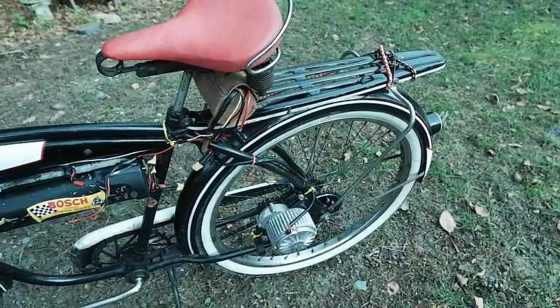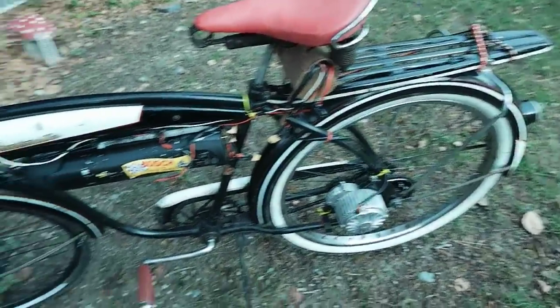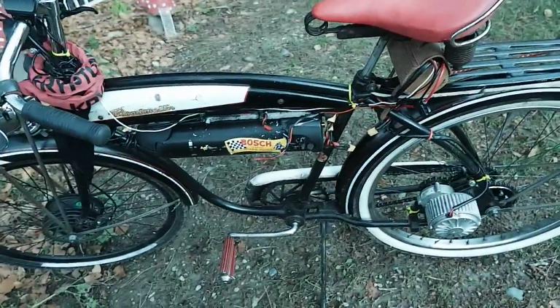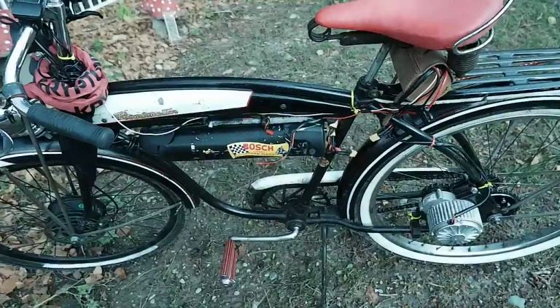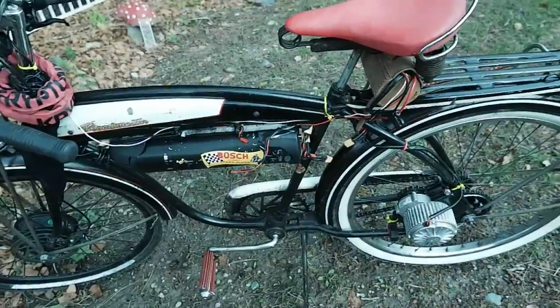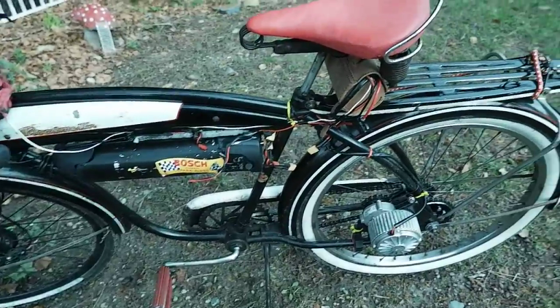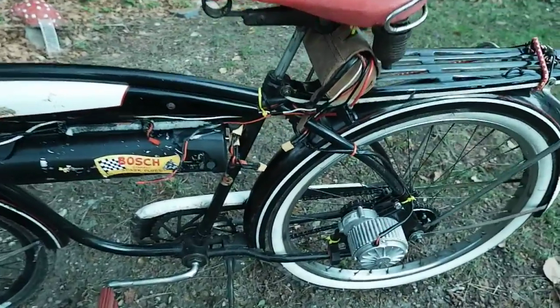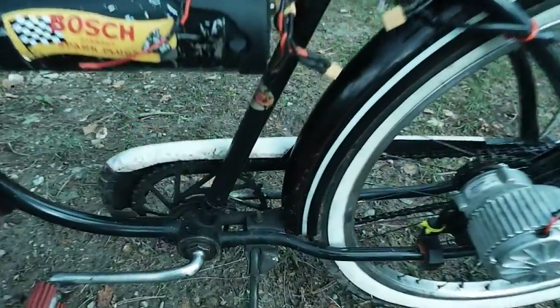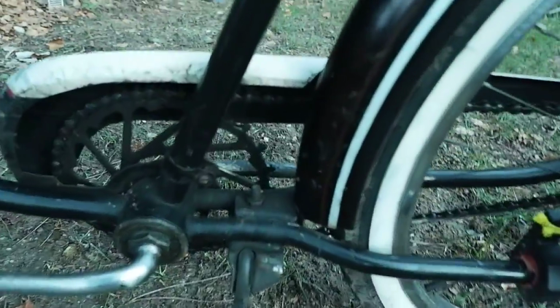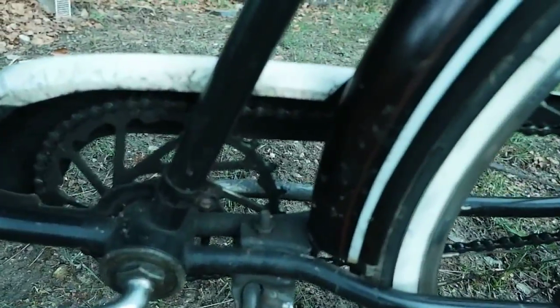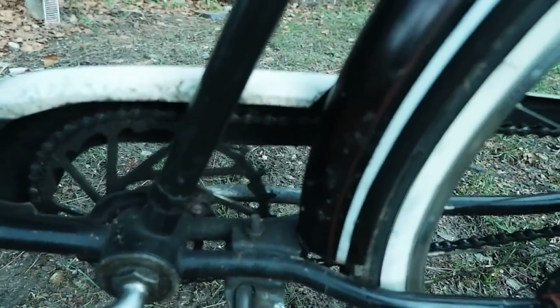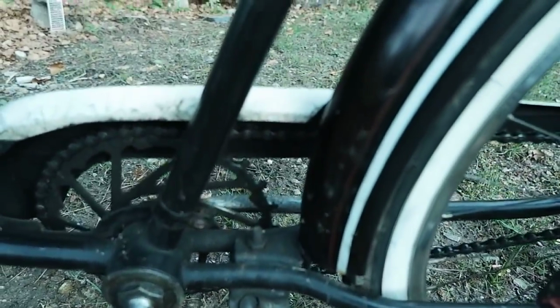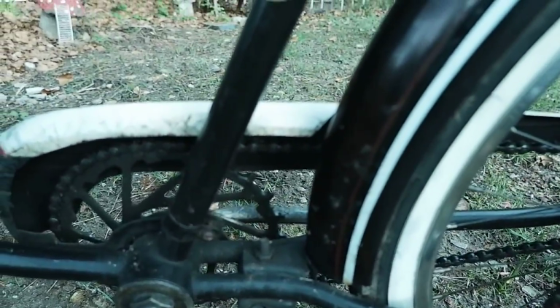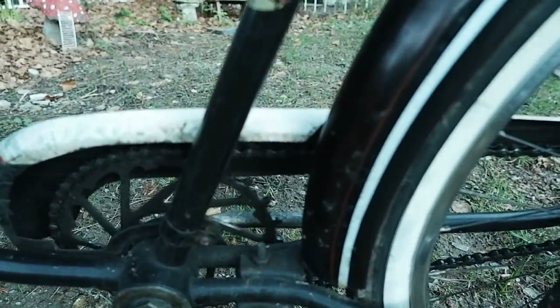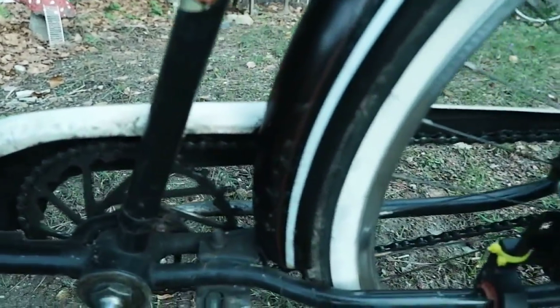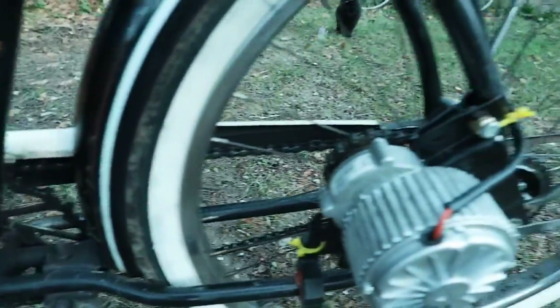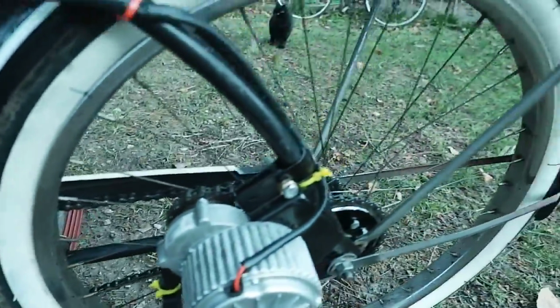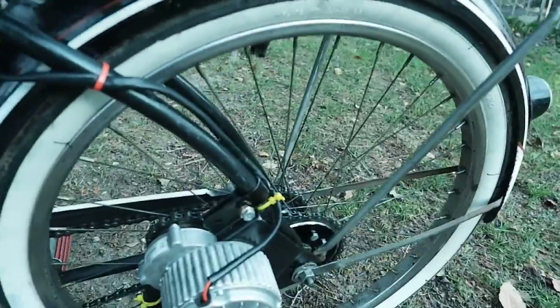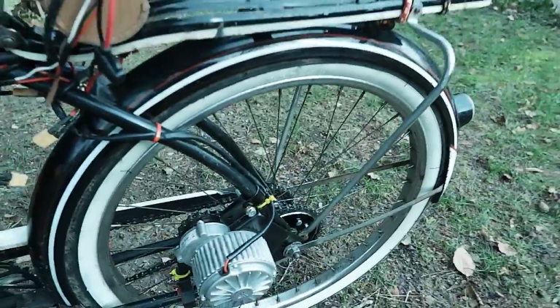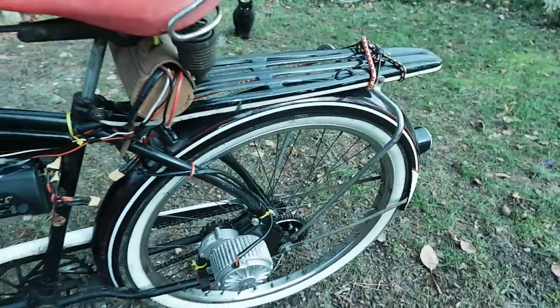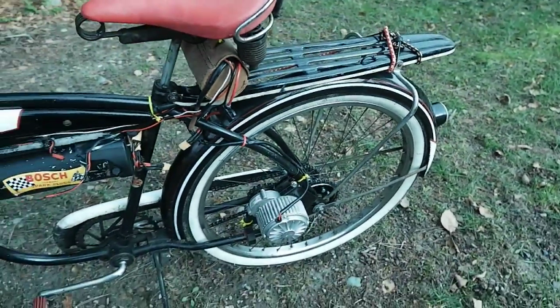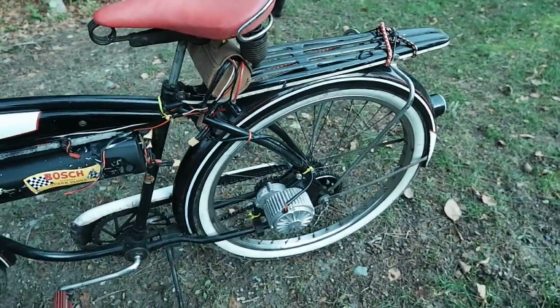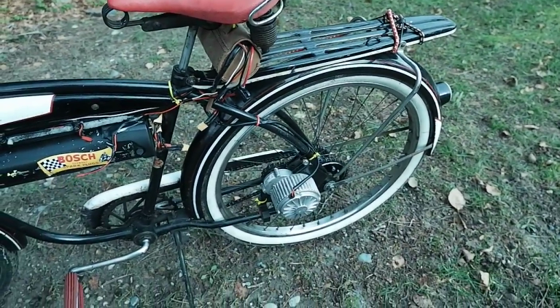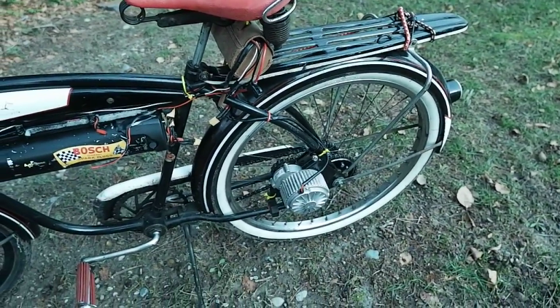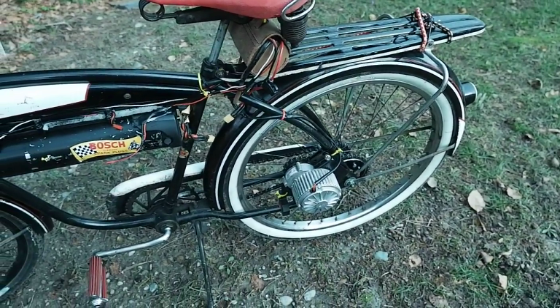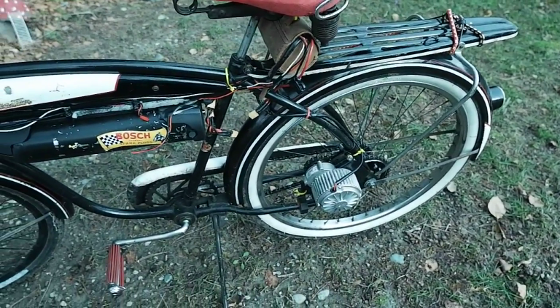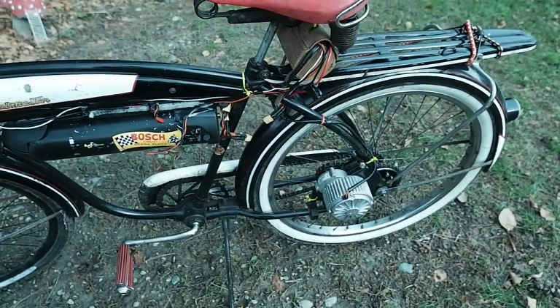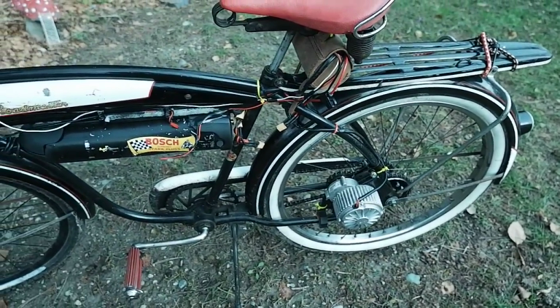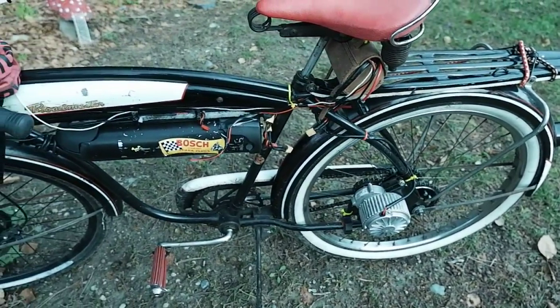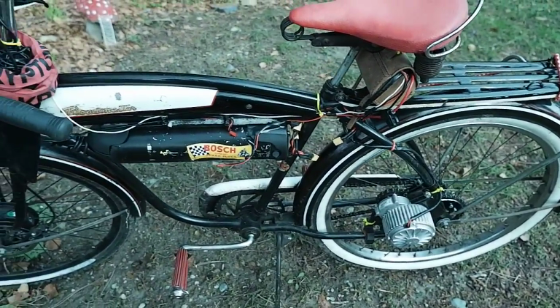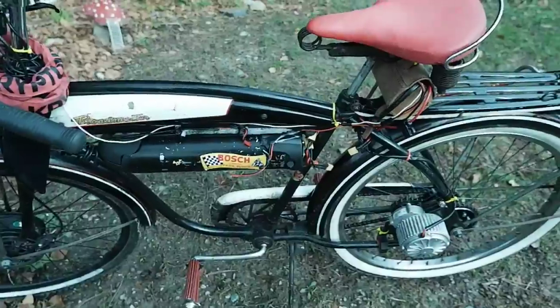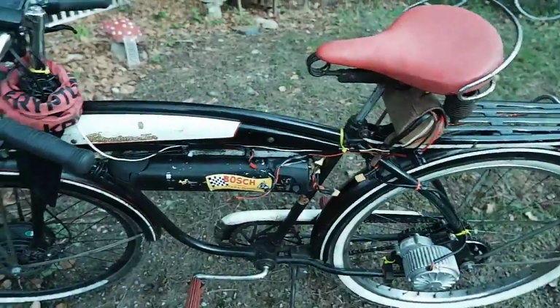I'll need to get a disc brake for the front wheel. This is a skip-tooth bicycle, so it has a tooth missing every other one, meaning I have to modify a rear coaster brake wheel to accommodate that. But it runs really well.